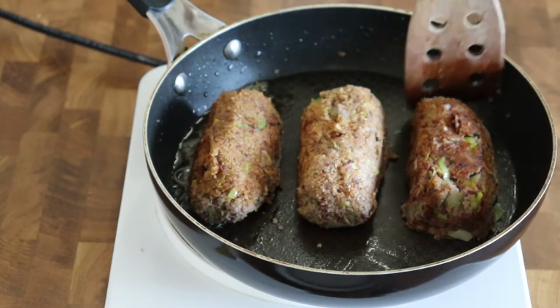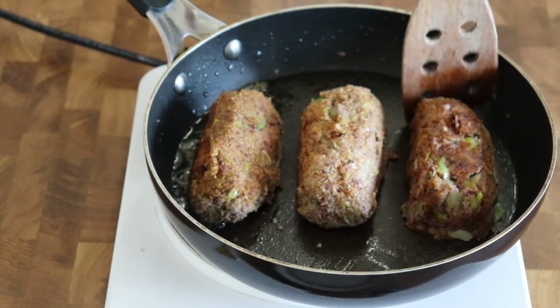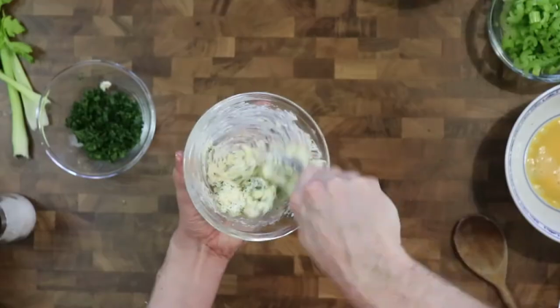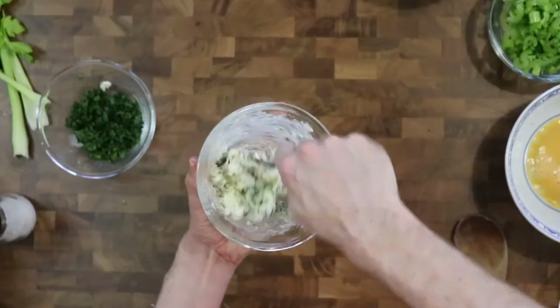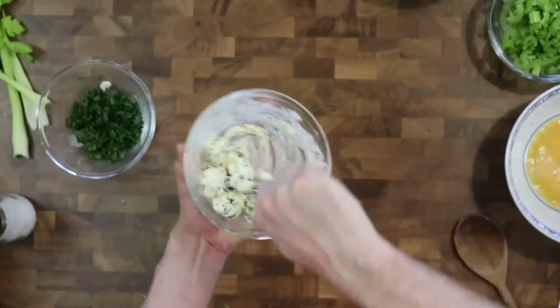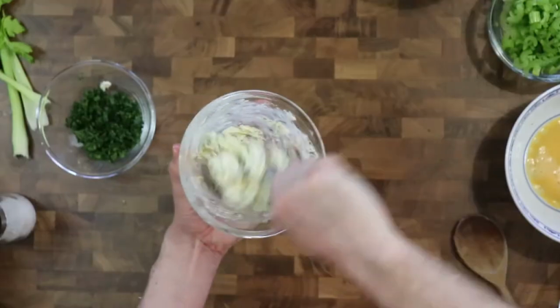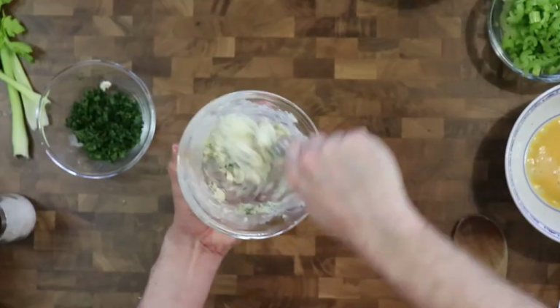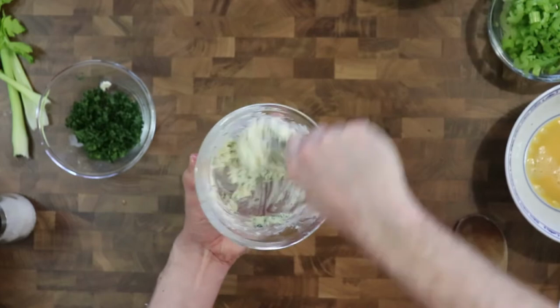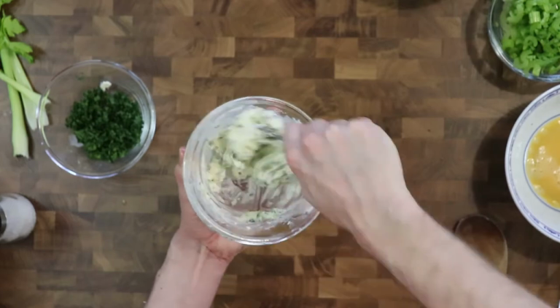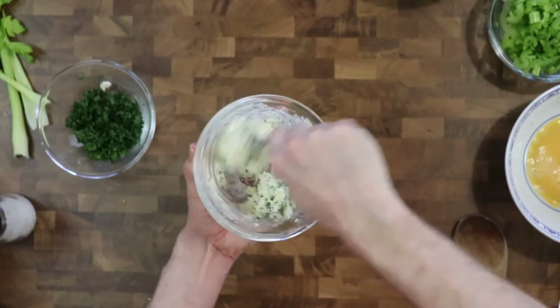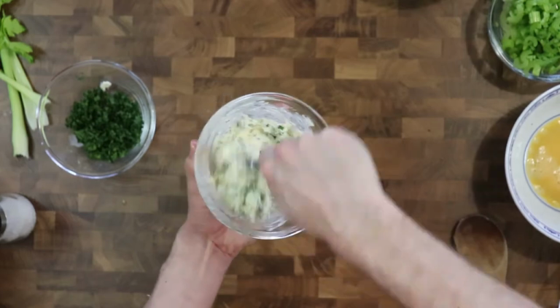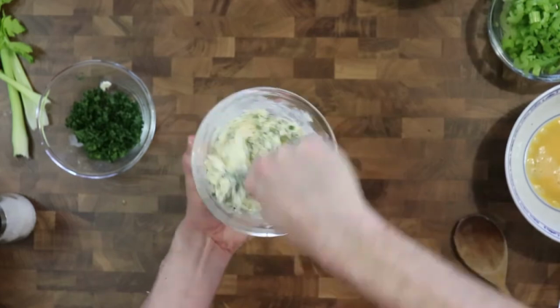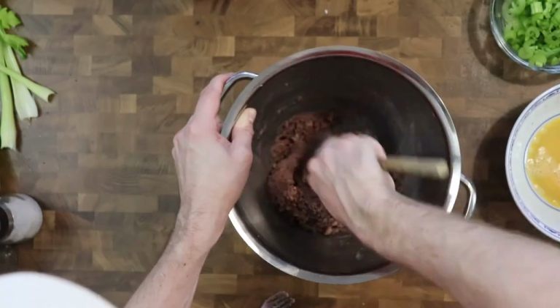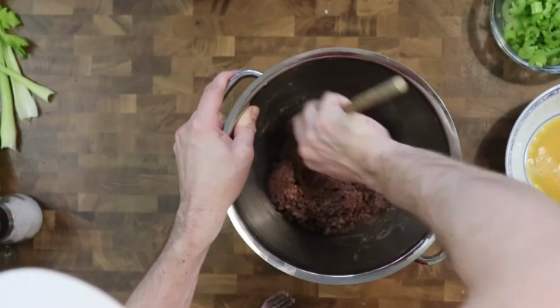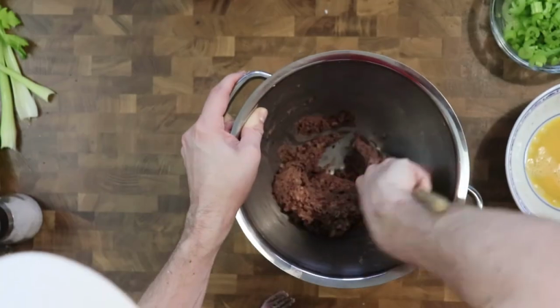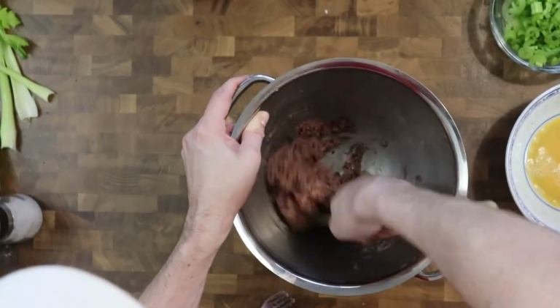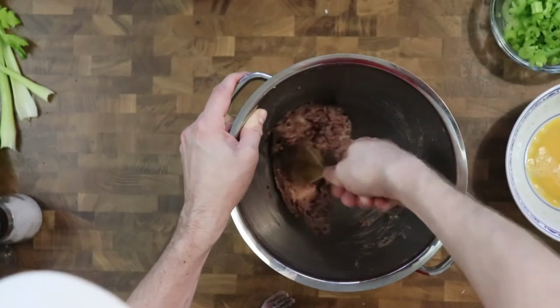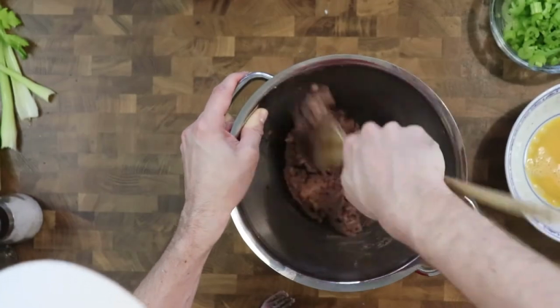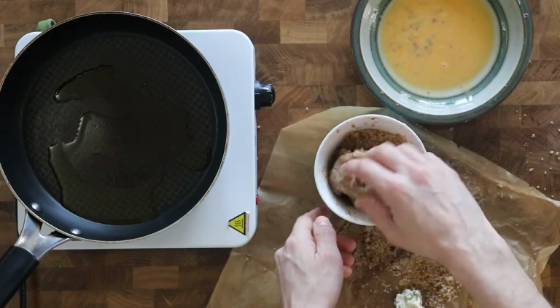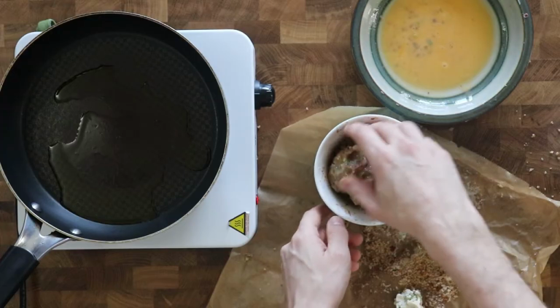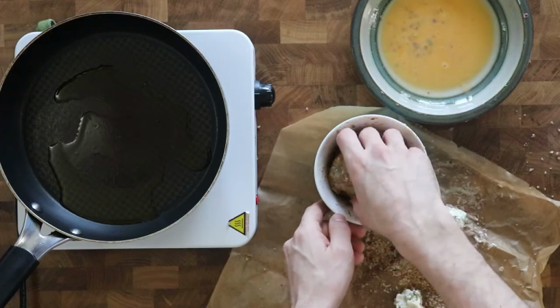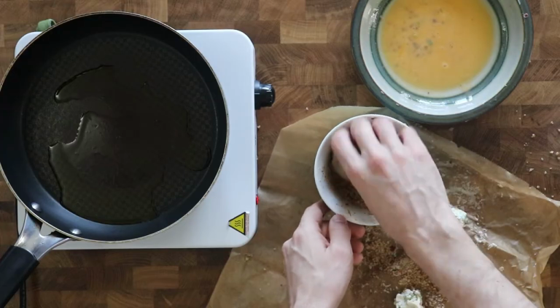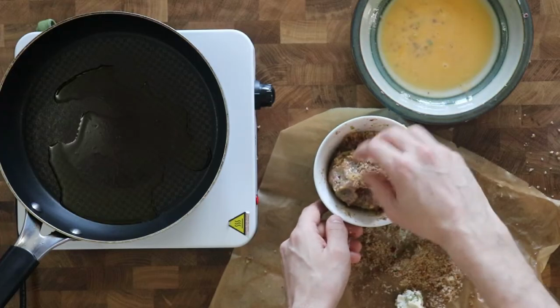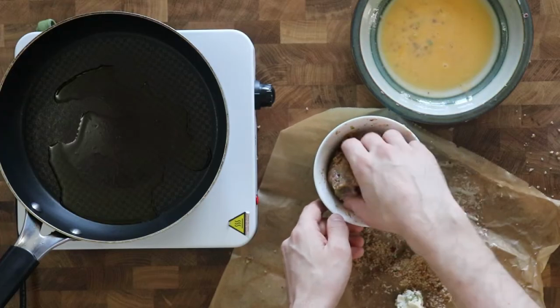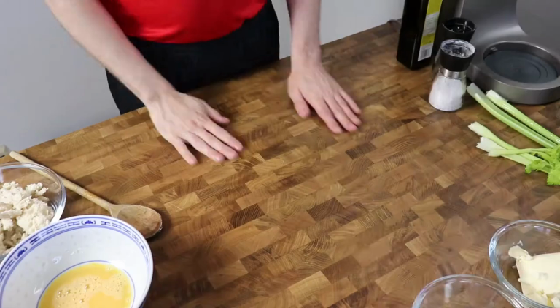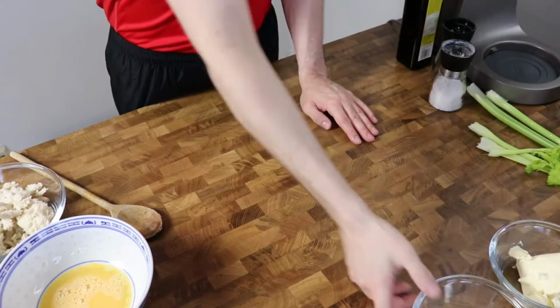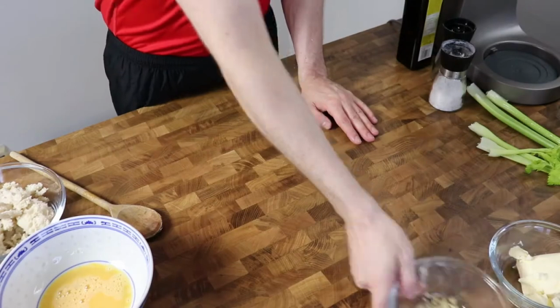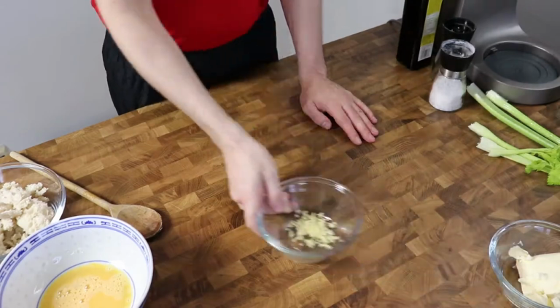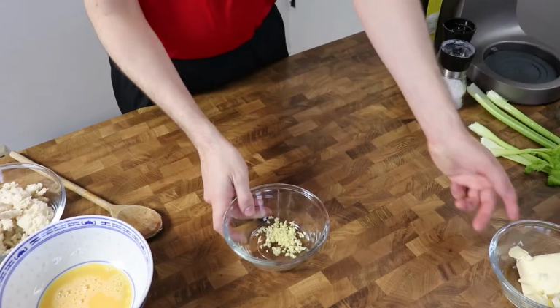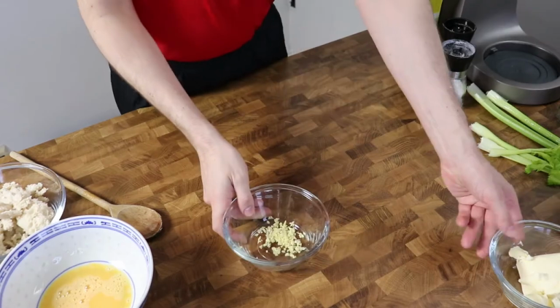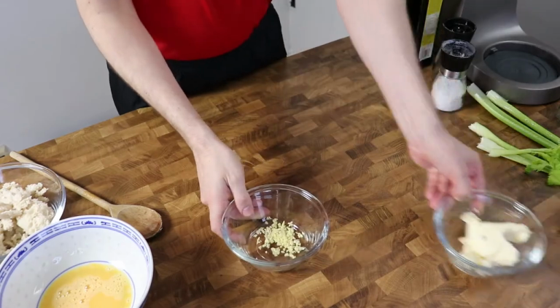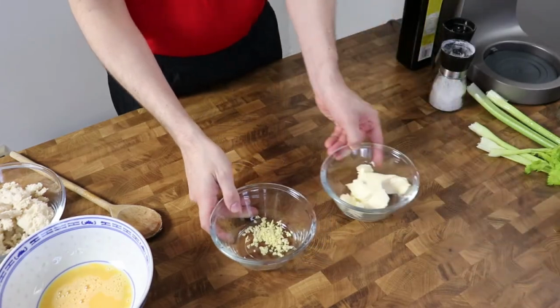To make this dish we need herb butter, bean mixture, and some eggs and breadcrumbs. We'll start out by making the herb butter.